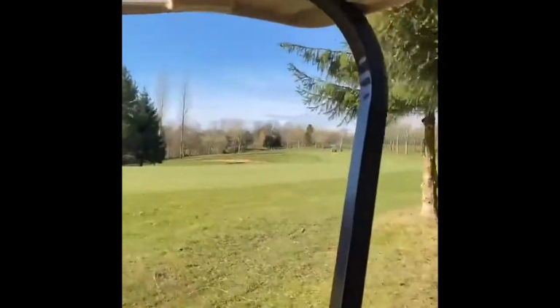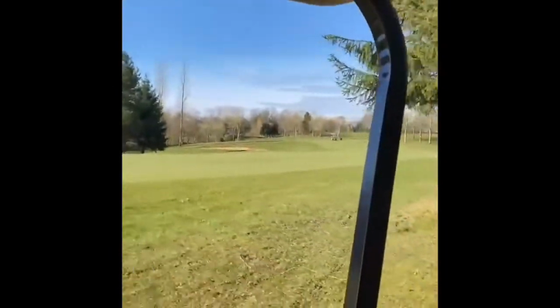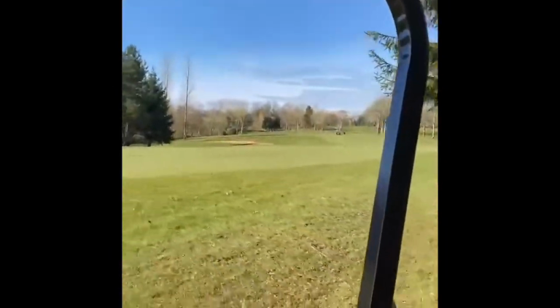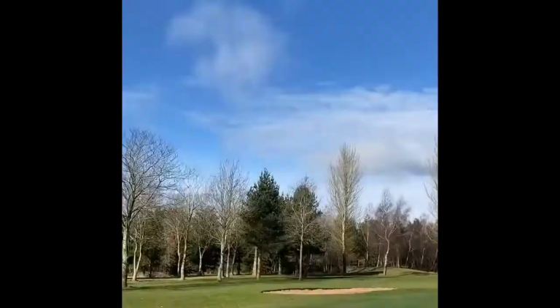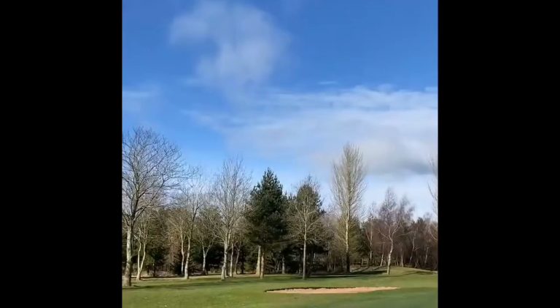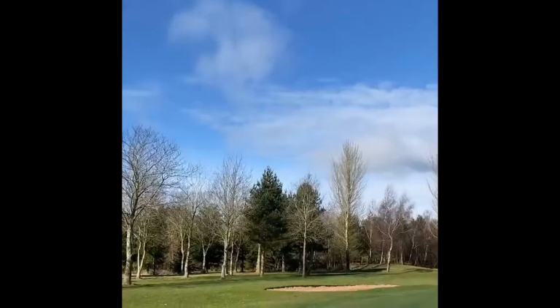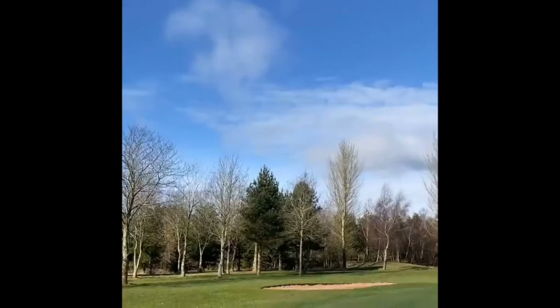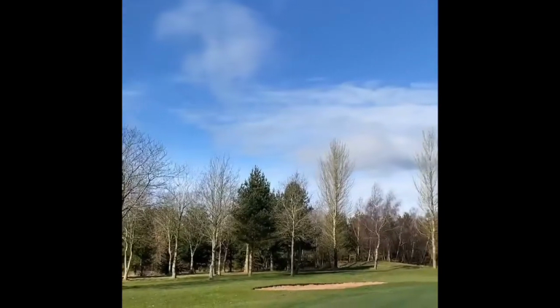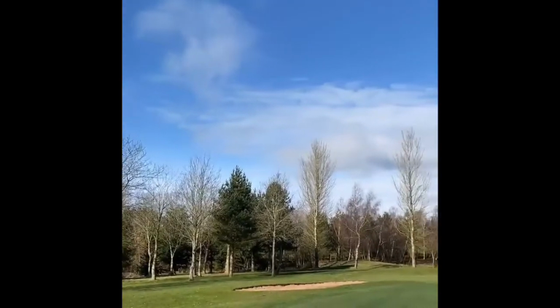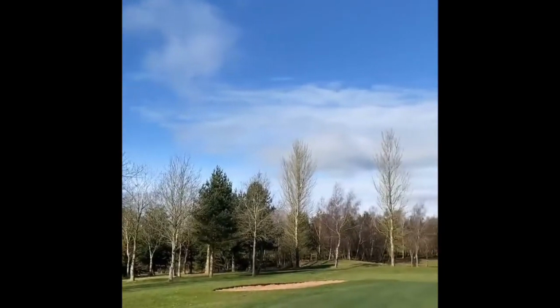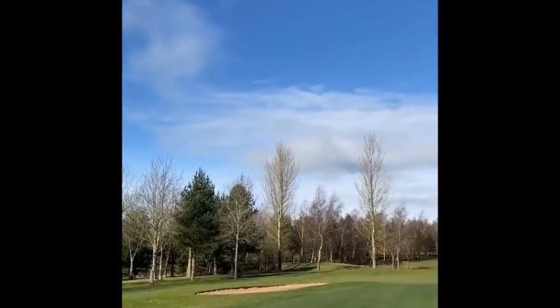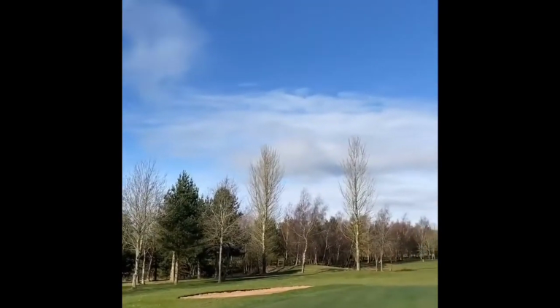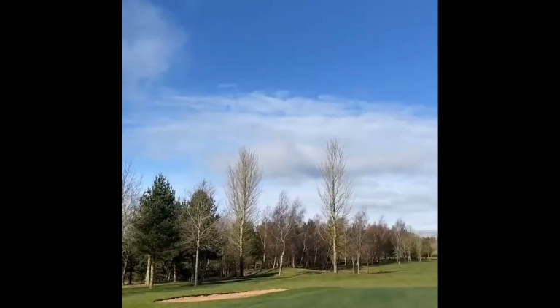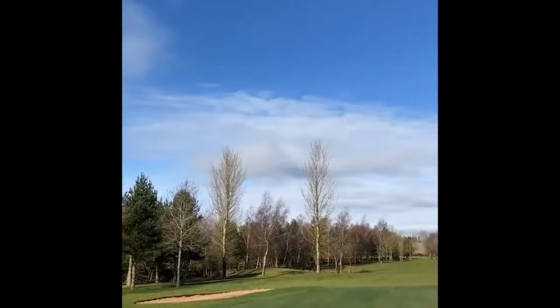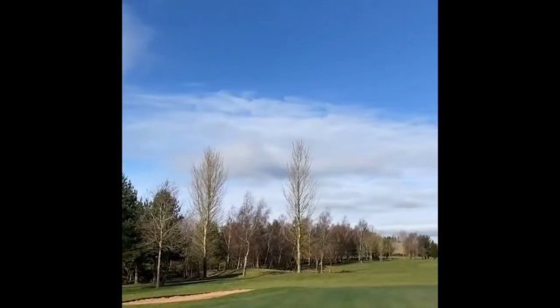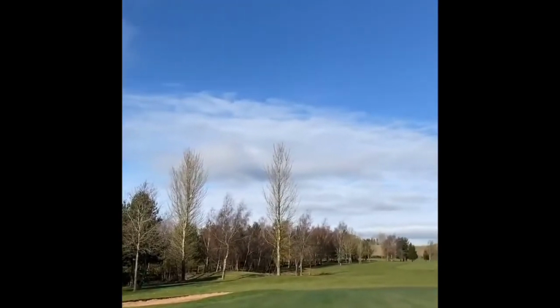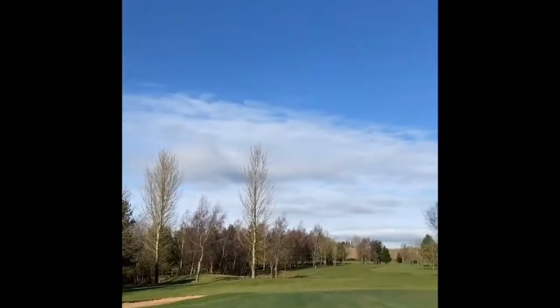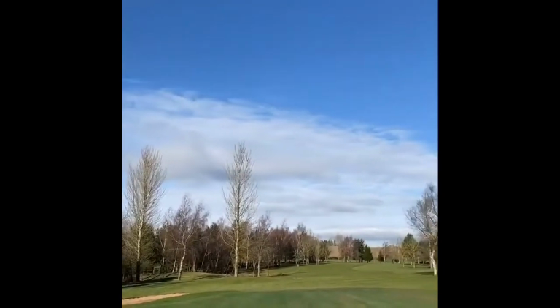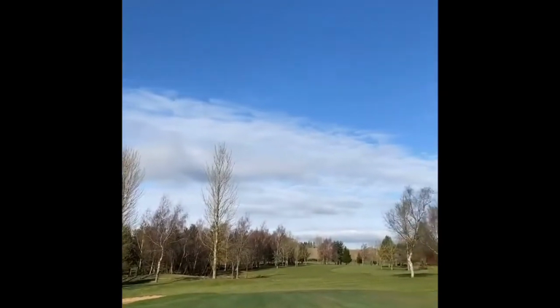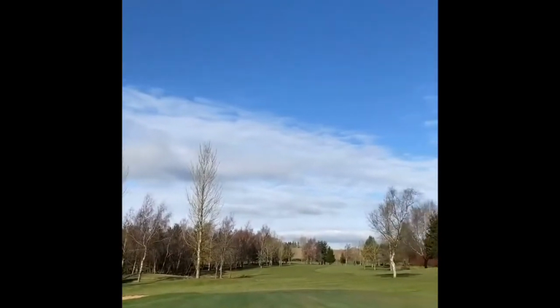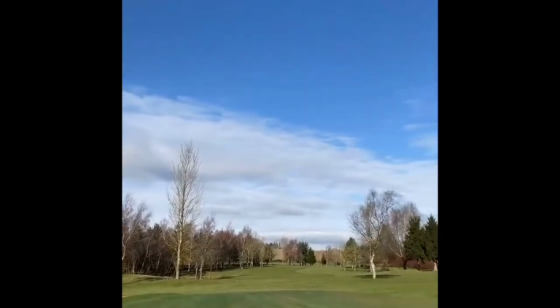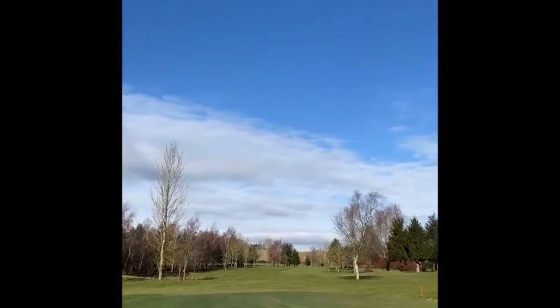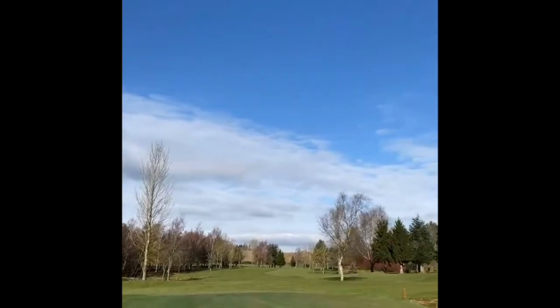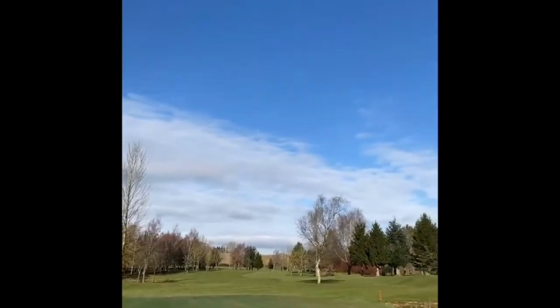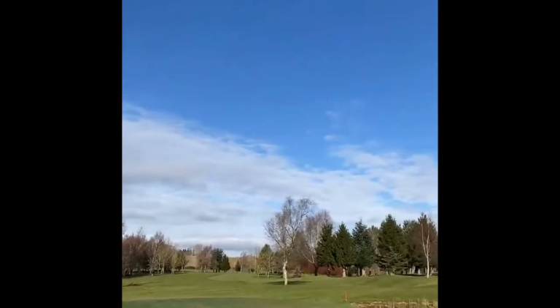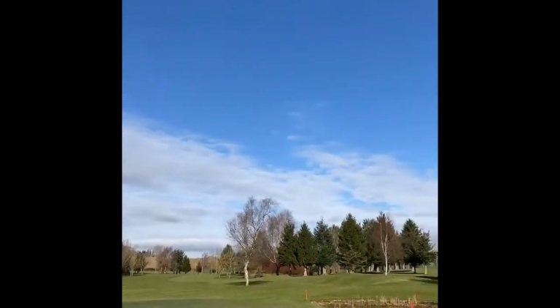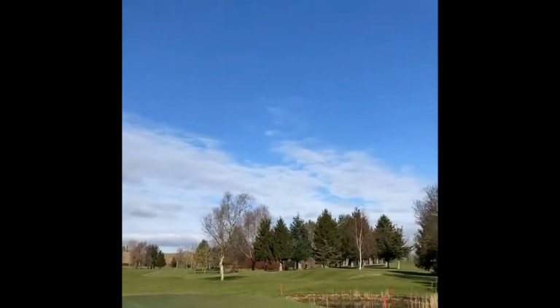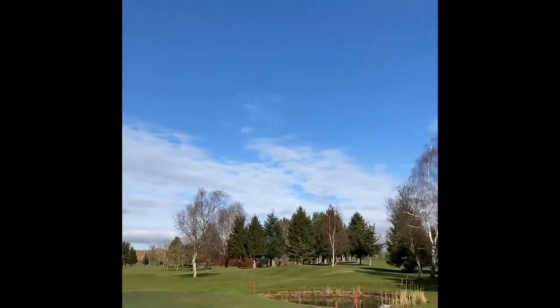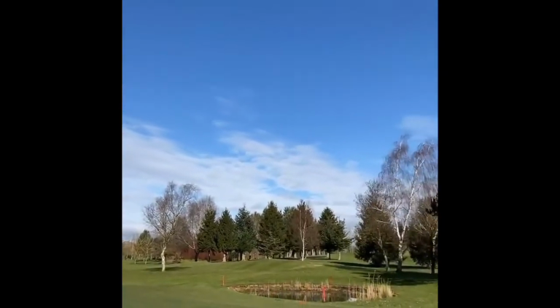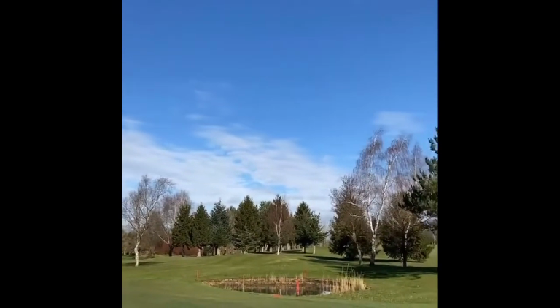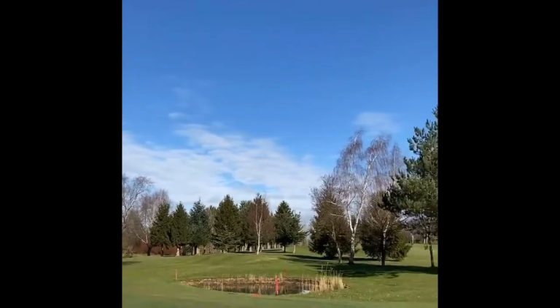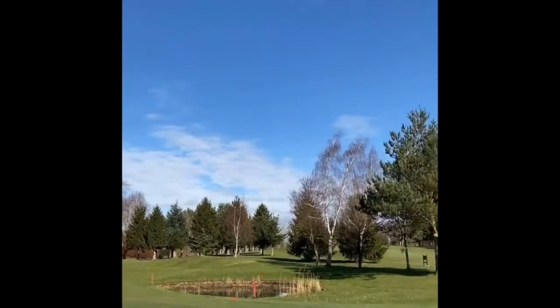This is one of my favourite views on the course — back of the 4th of Badgers green looking down. What a beautiful day for it.